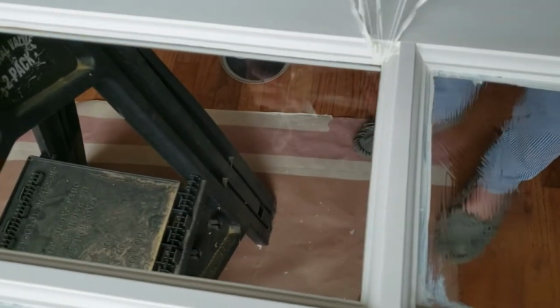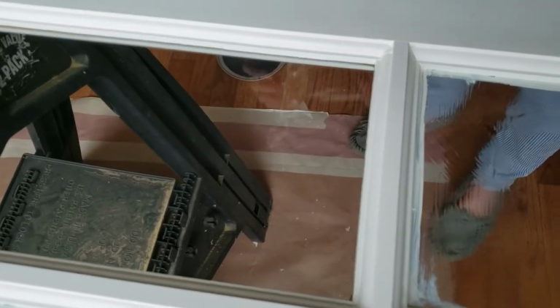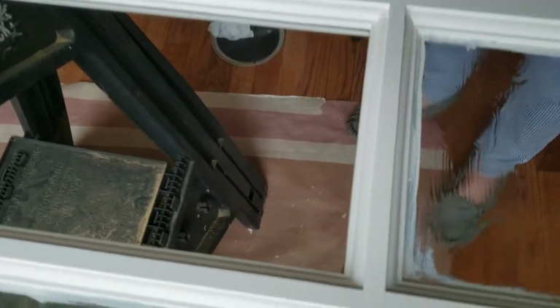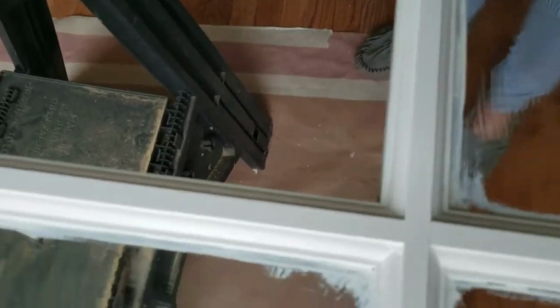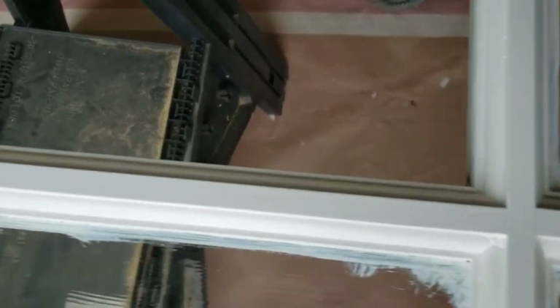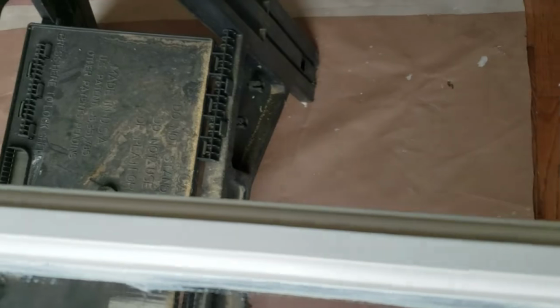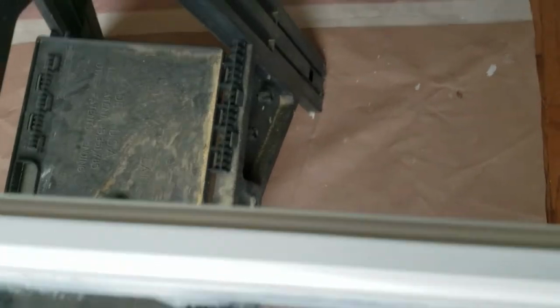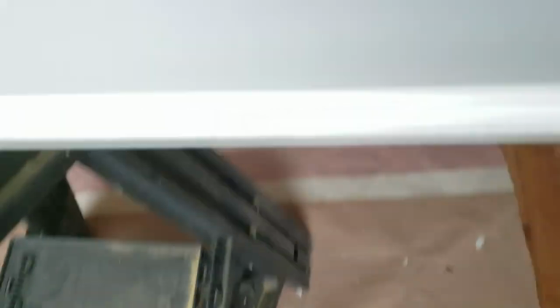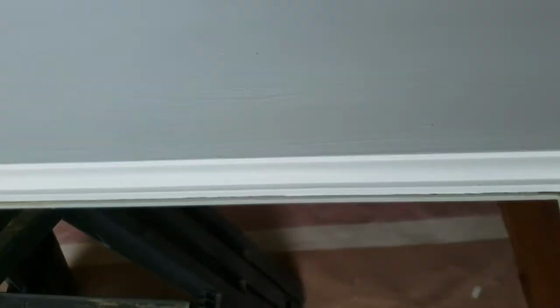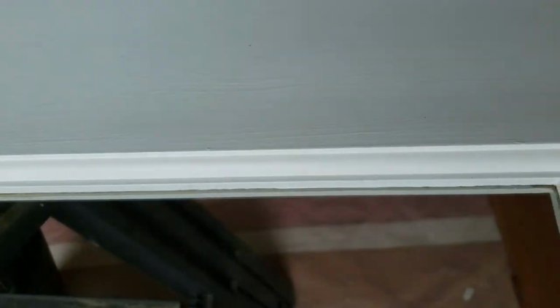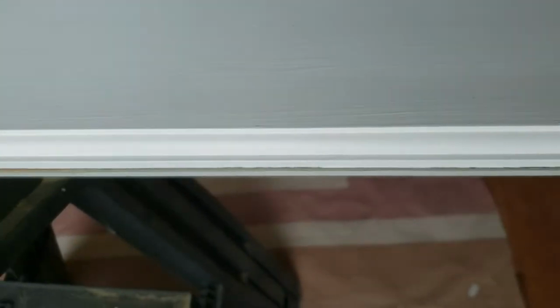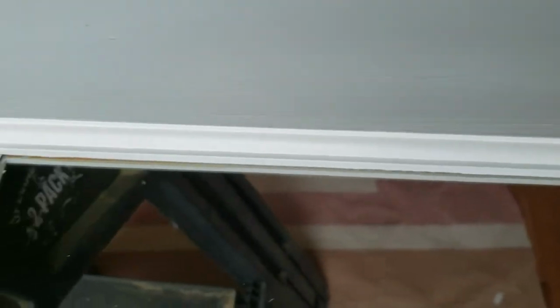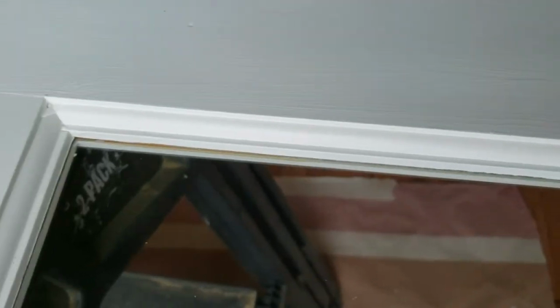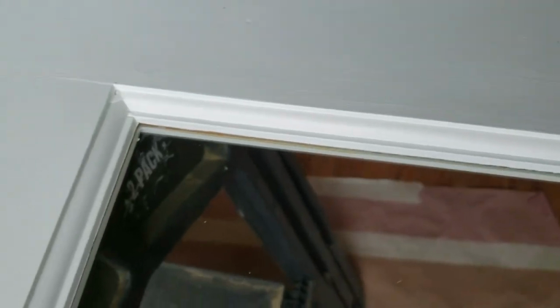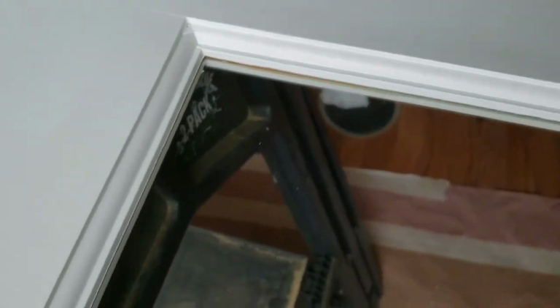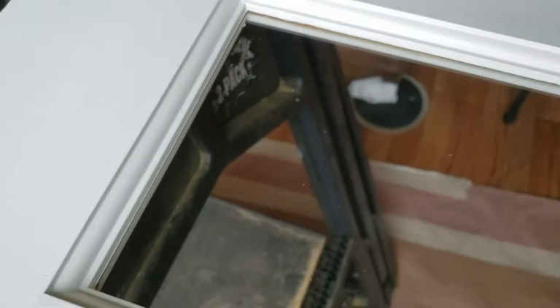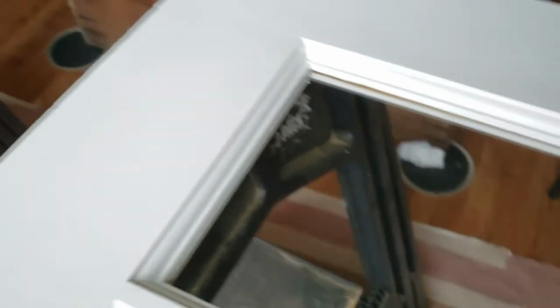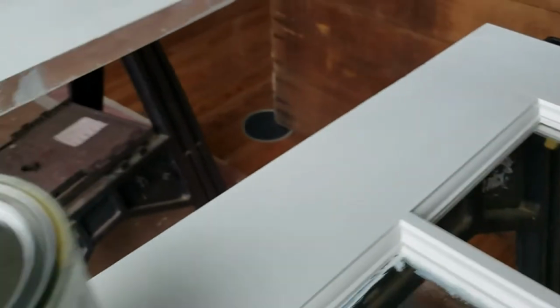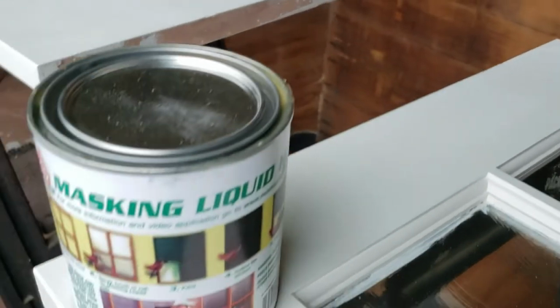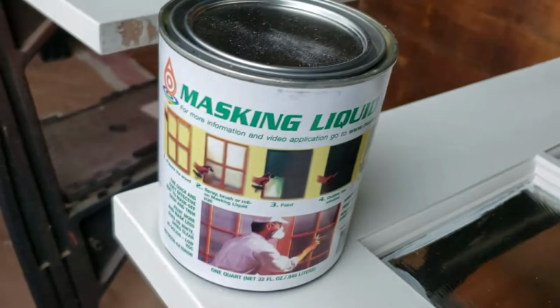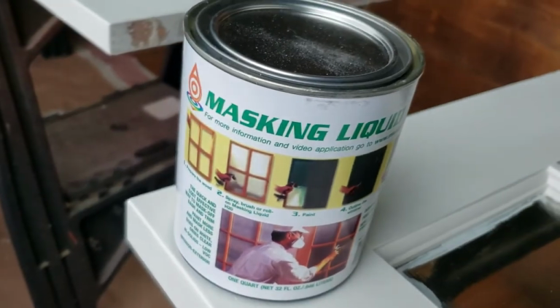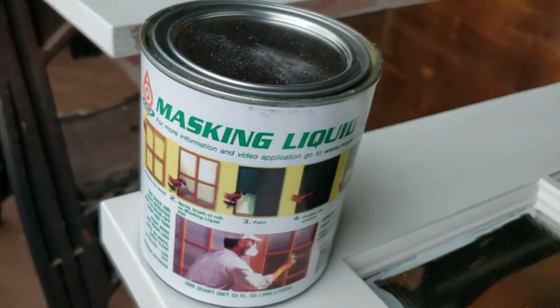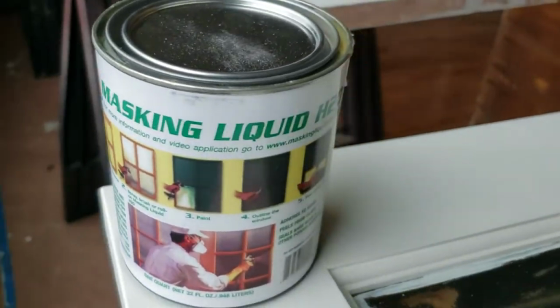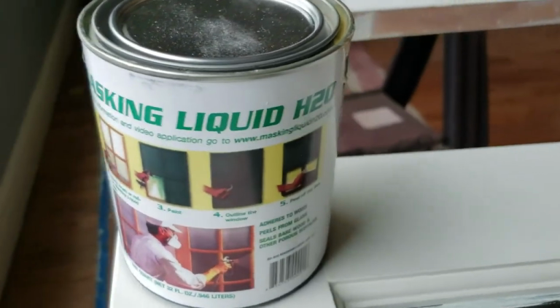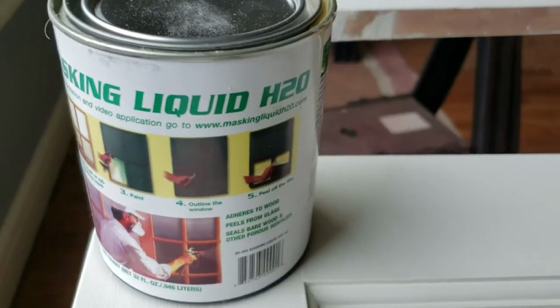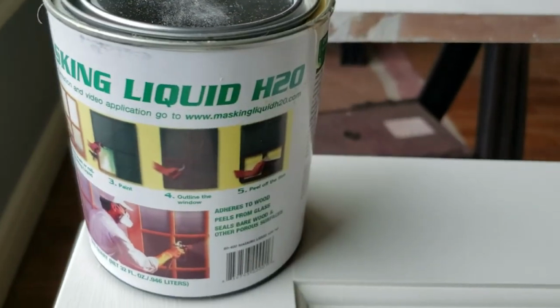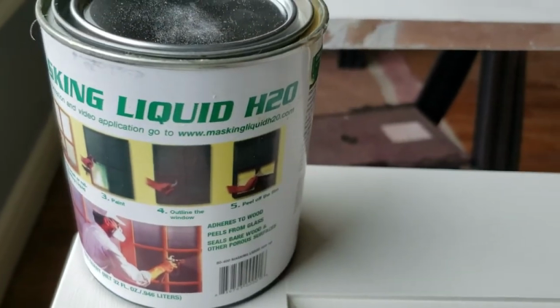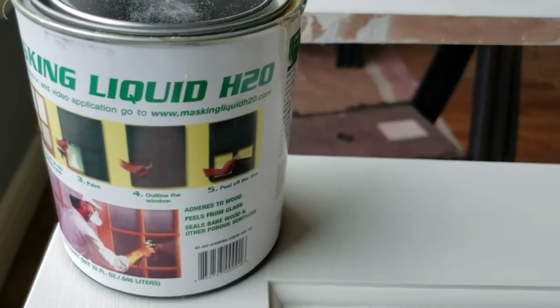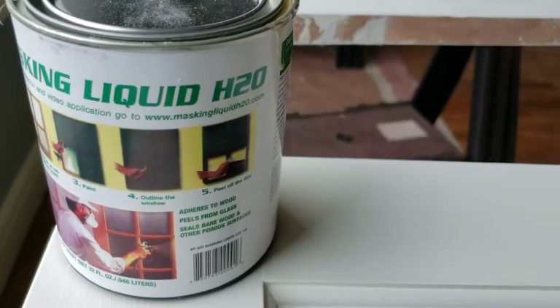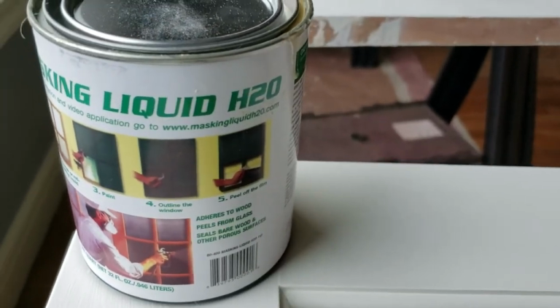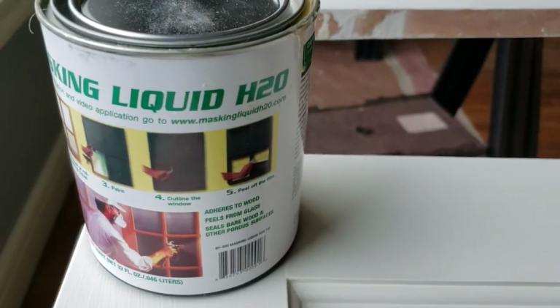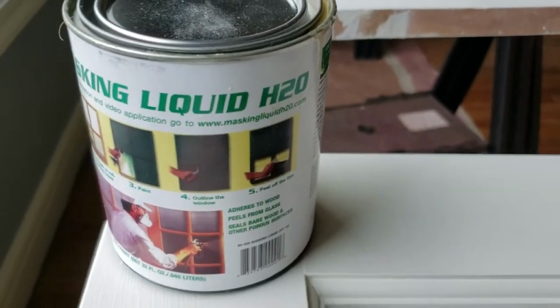What a professional-looking finish. The edges are just money. It's wonderful. It's called Masking Liquid H2O. Not selling it, but boy, I wish I was.